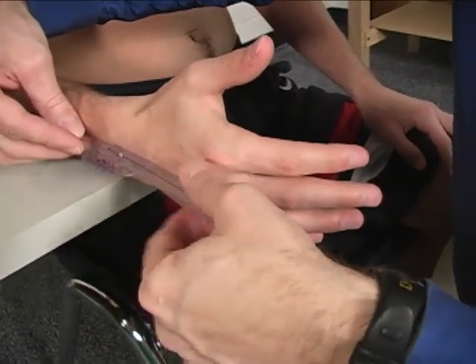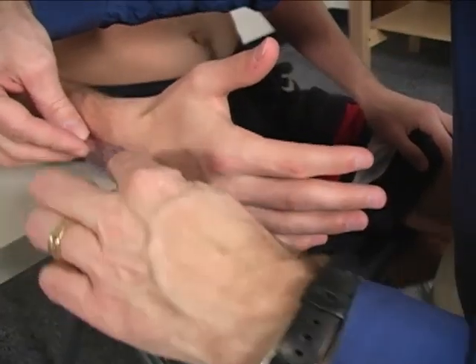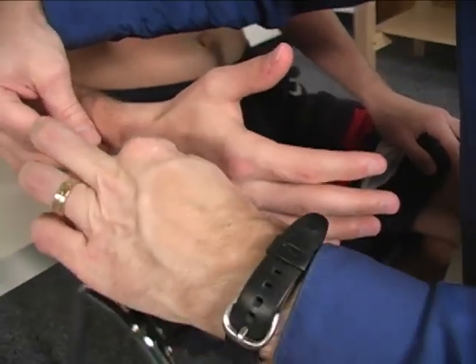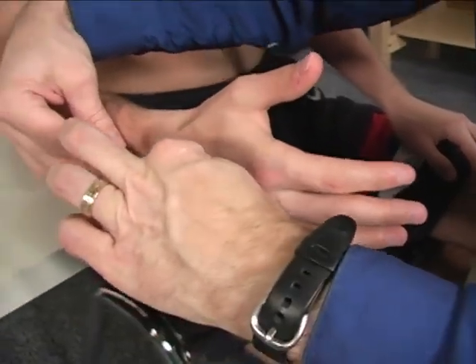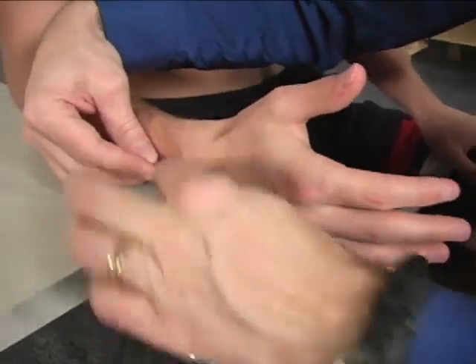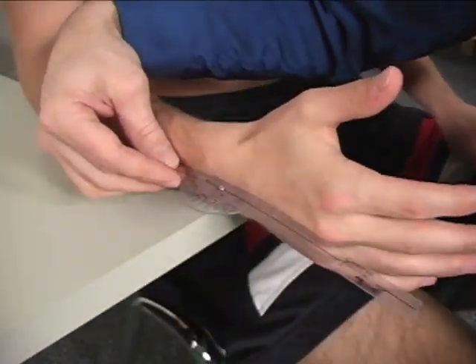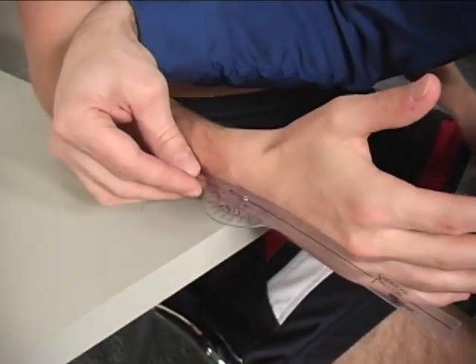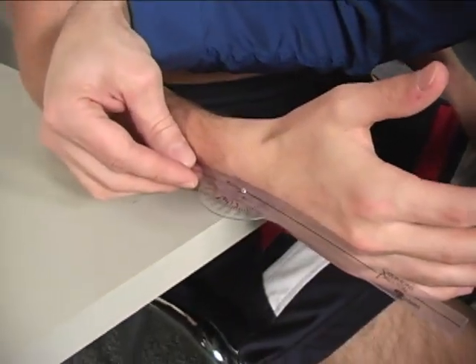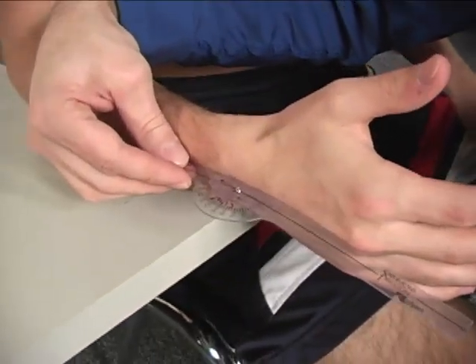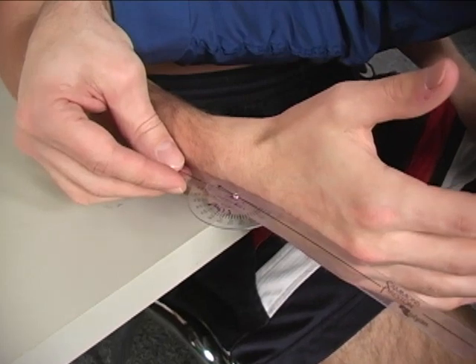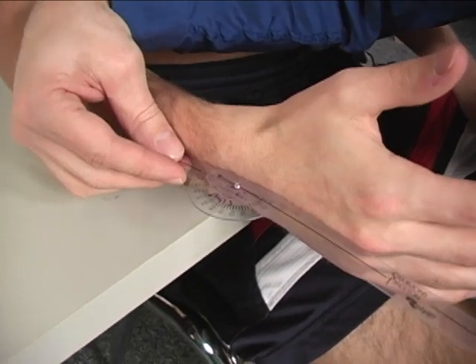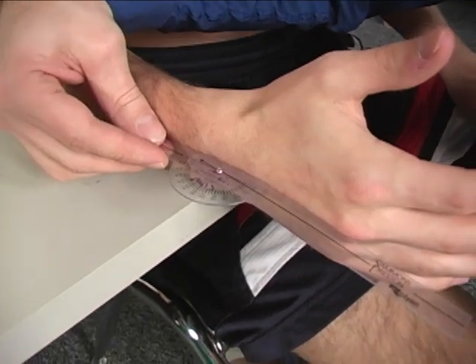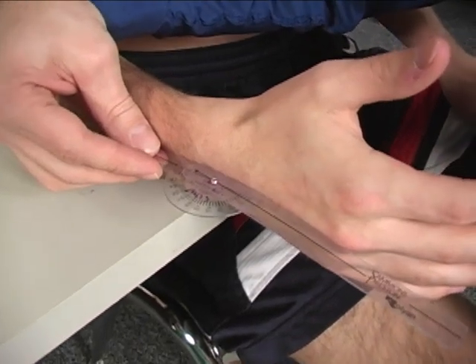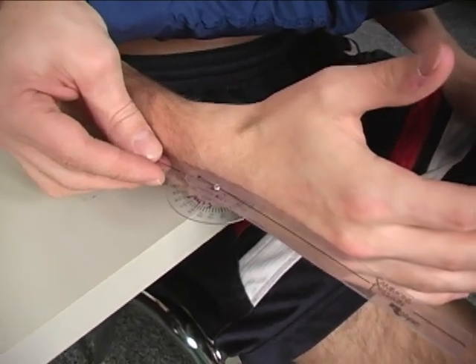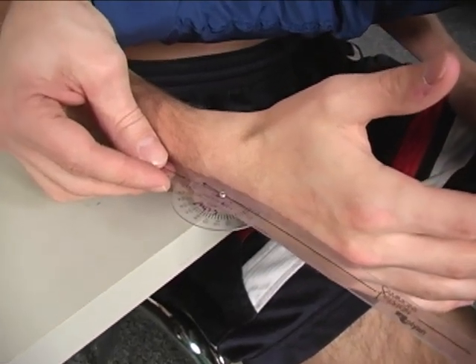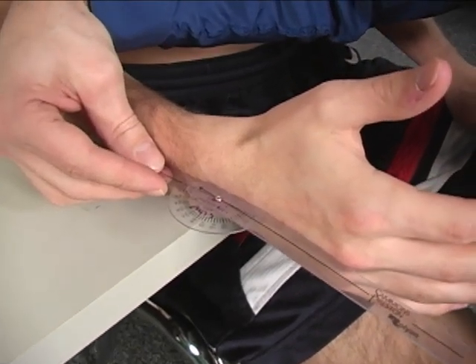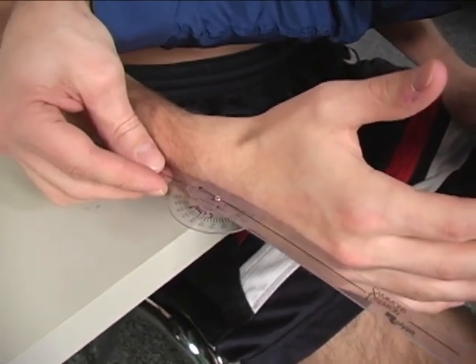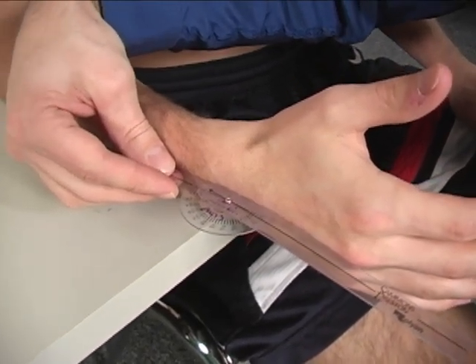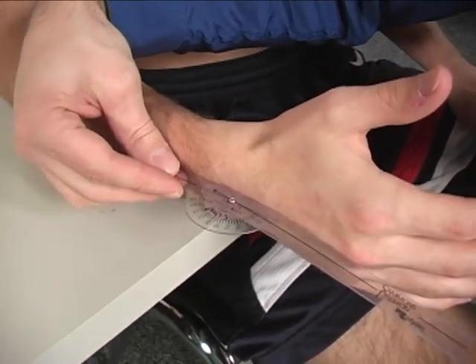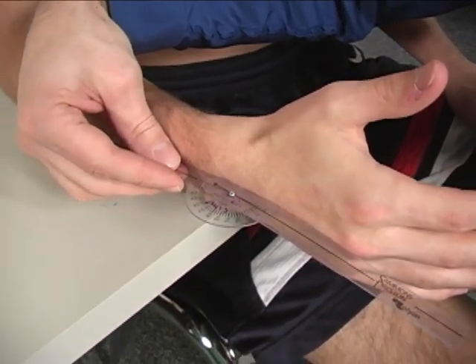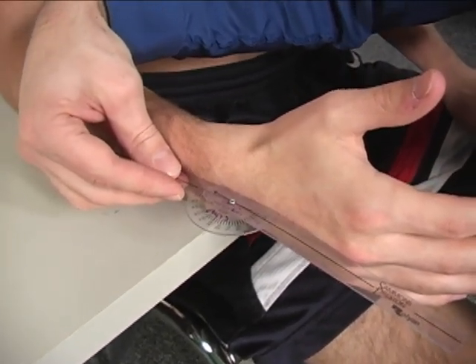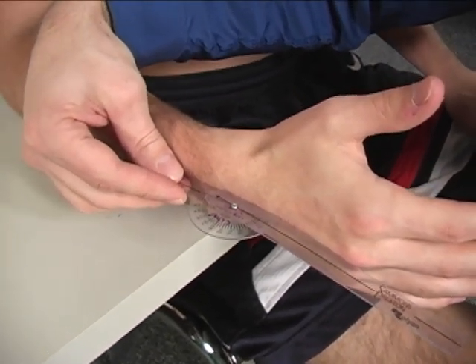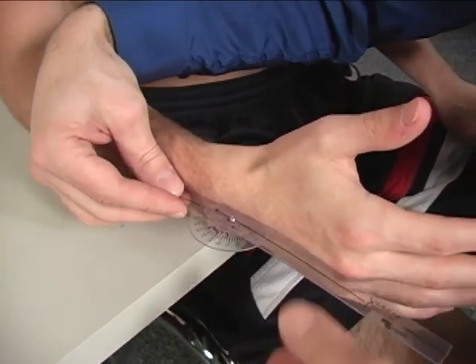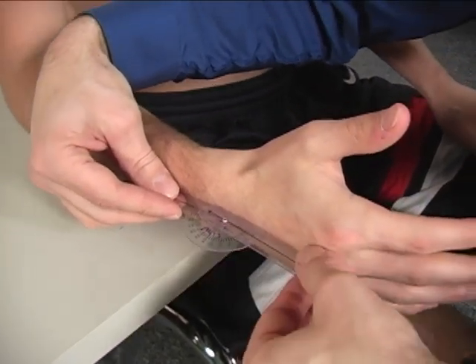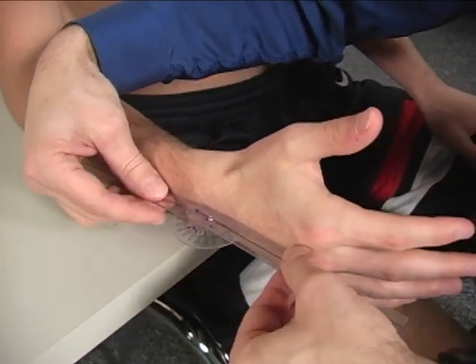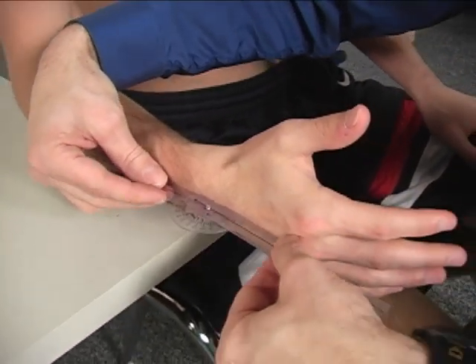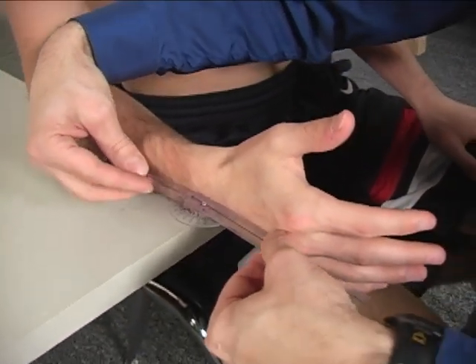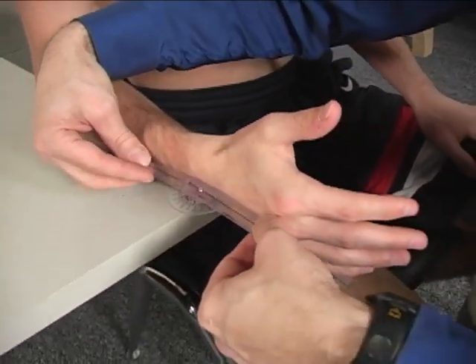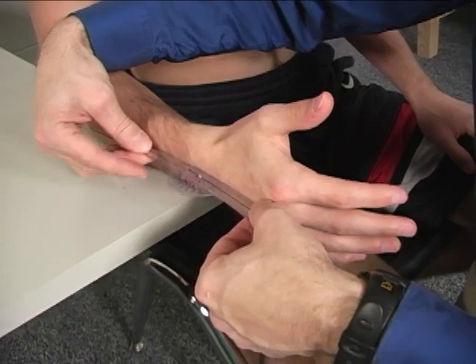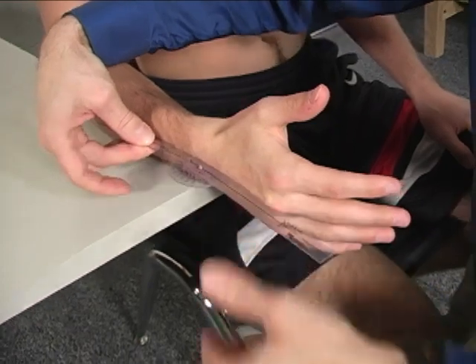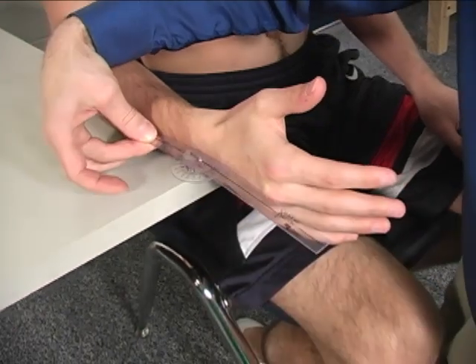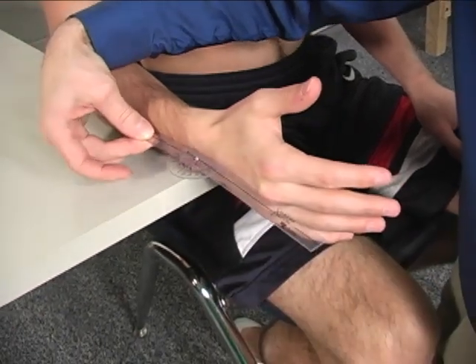The axis is placed just dorsal to the proximal carpal row. This is your starting position.